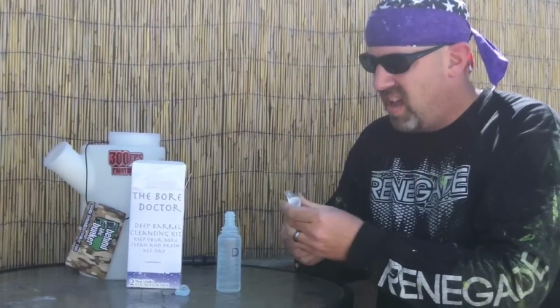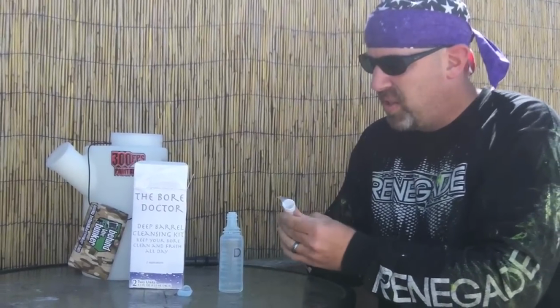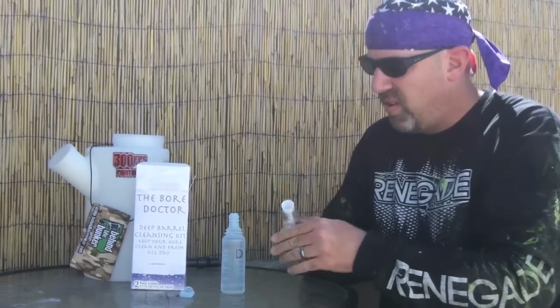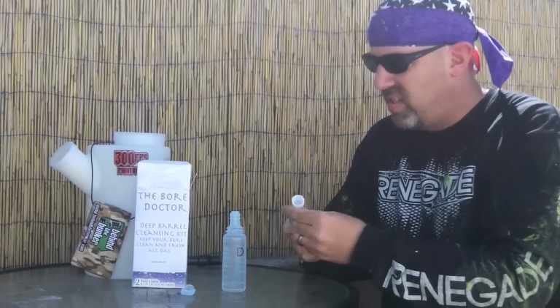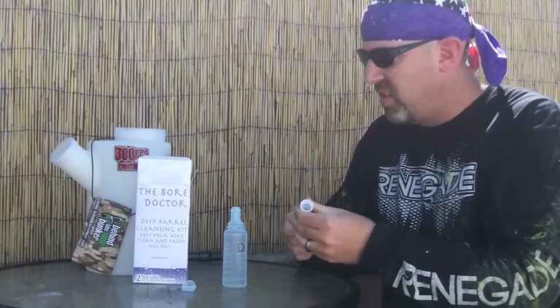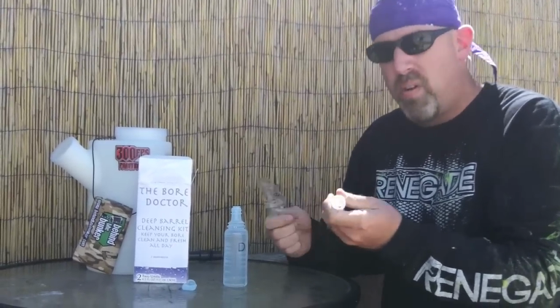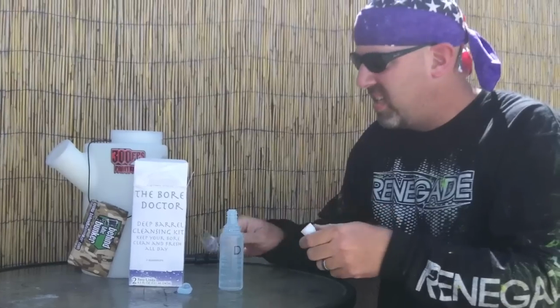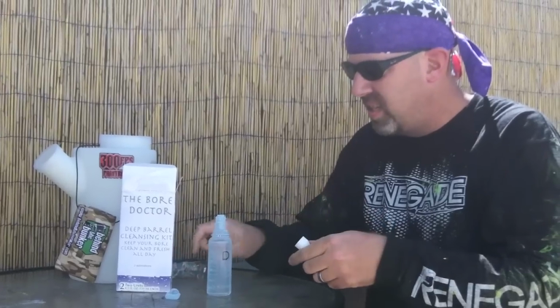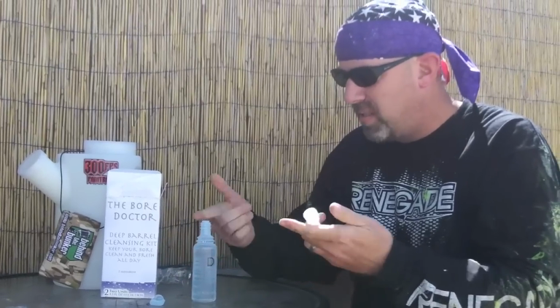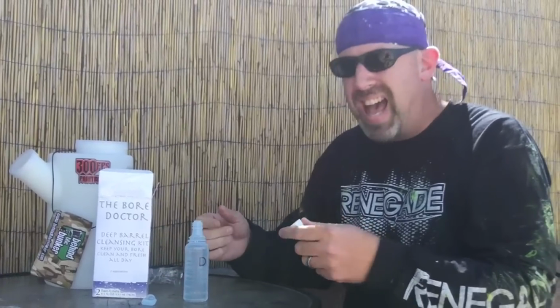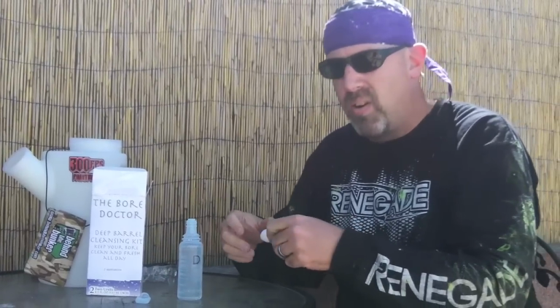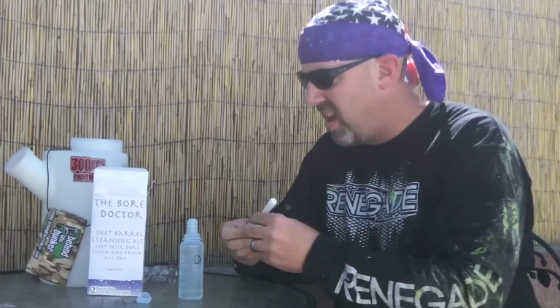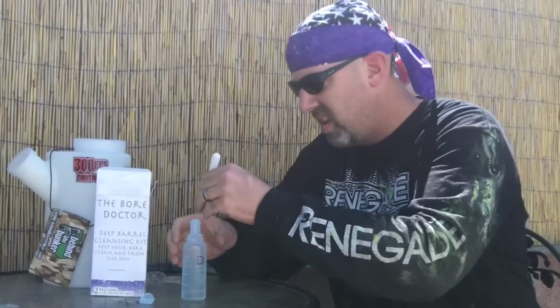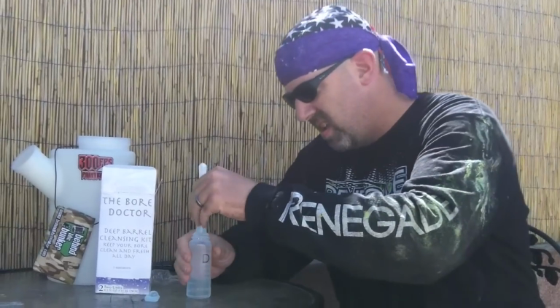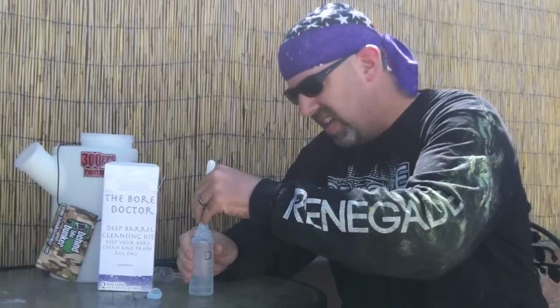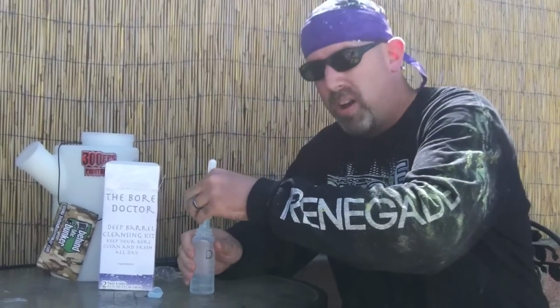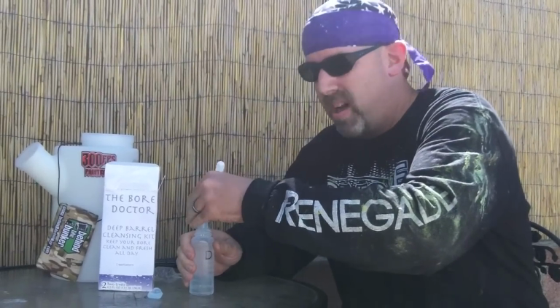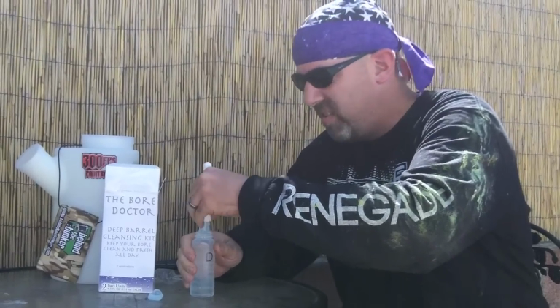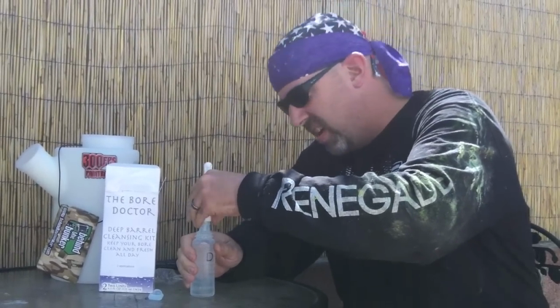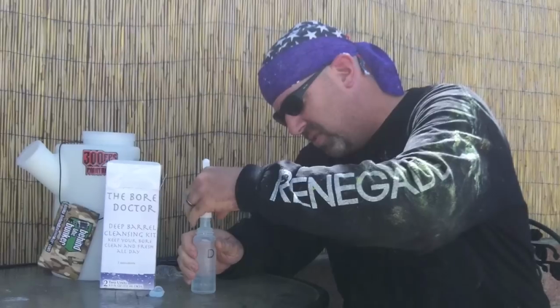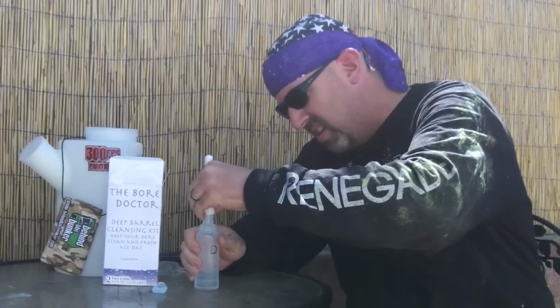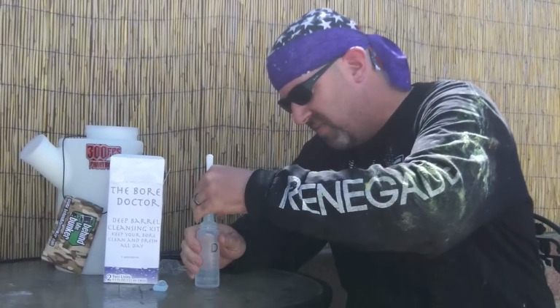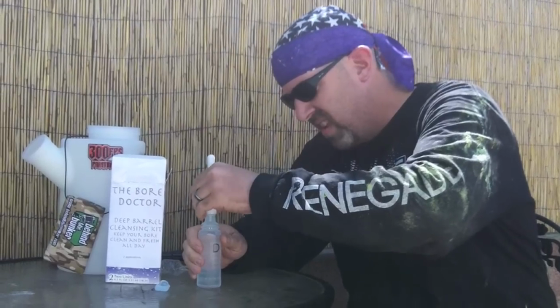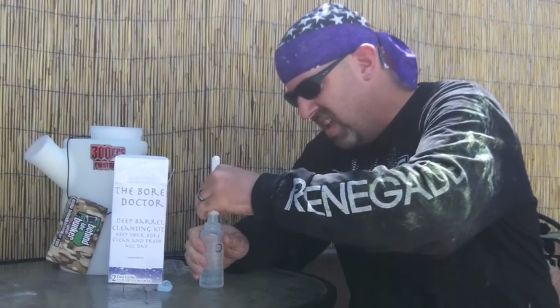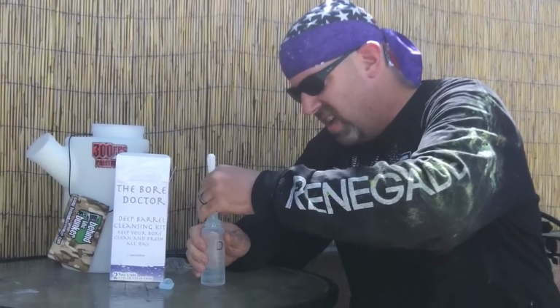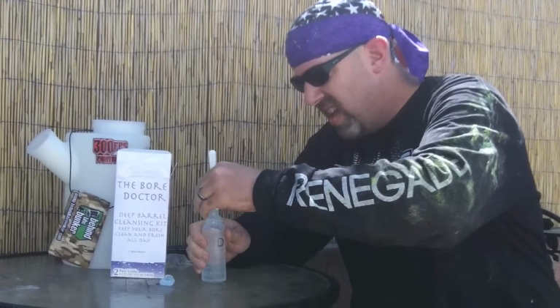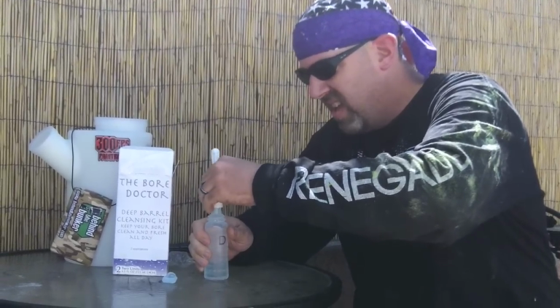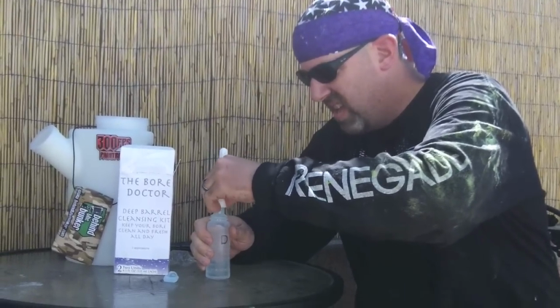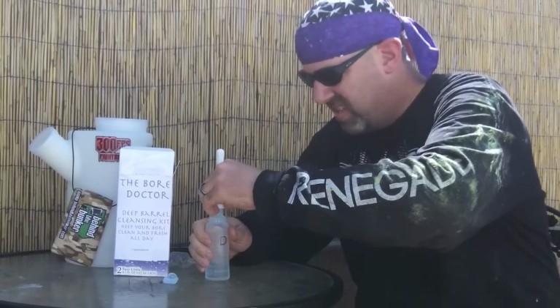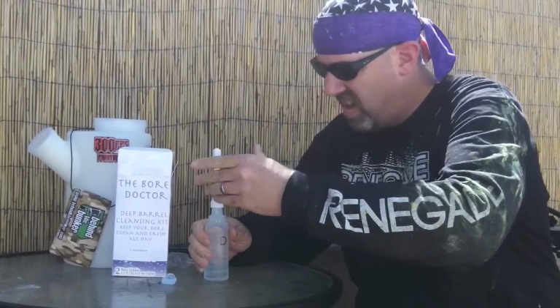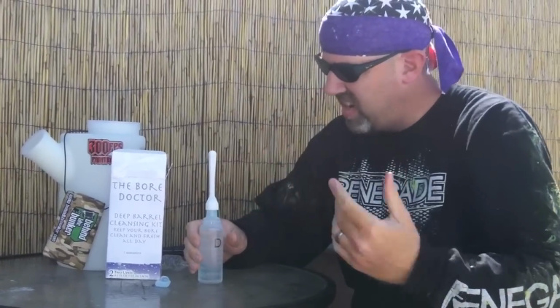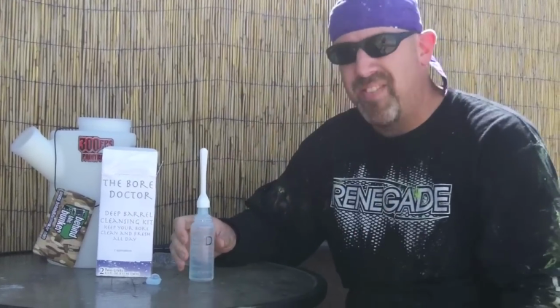I was told the first version of this product, this part was a bag — I don't know why. I guess the bottle worked better after they figured that out. So you screw this on. Okay, so I guess there you have it.